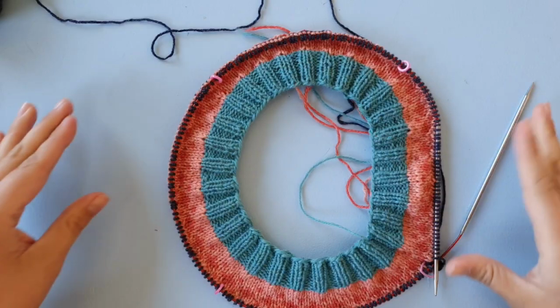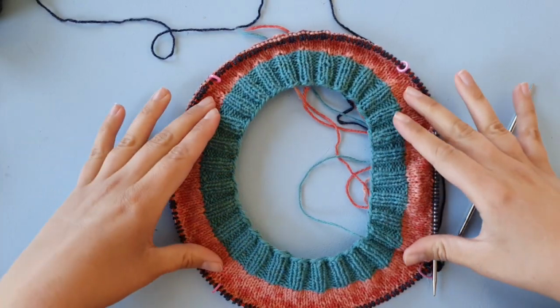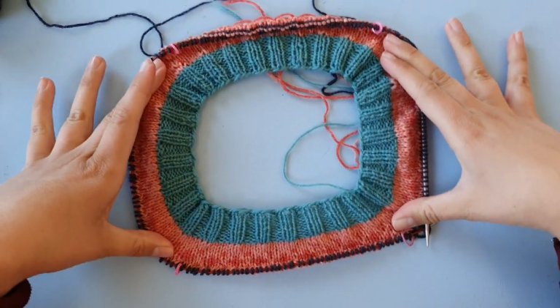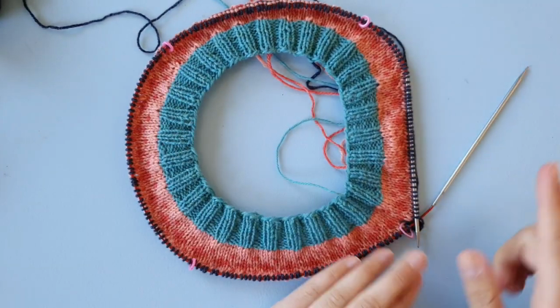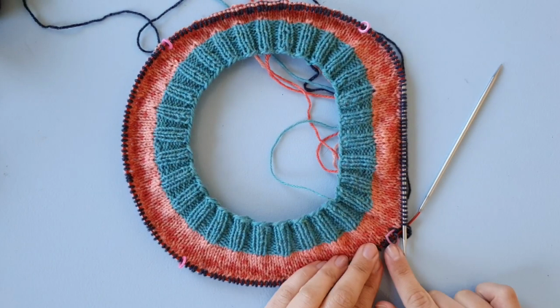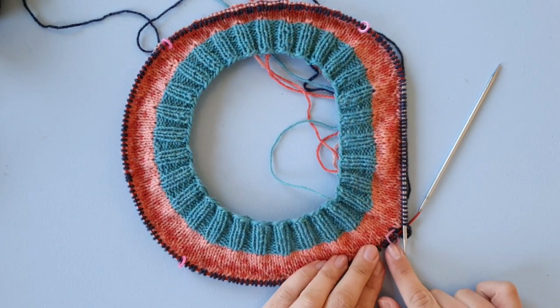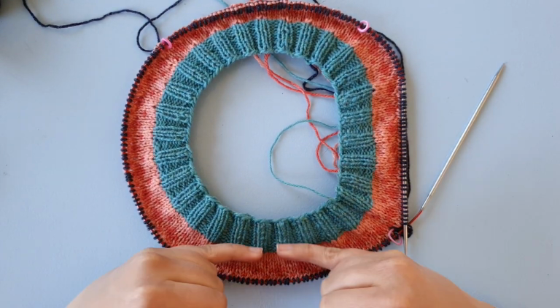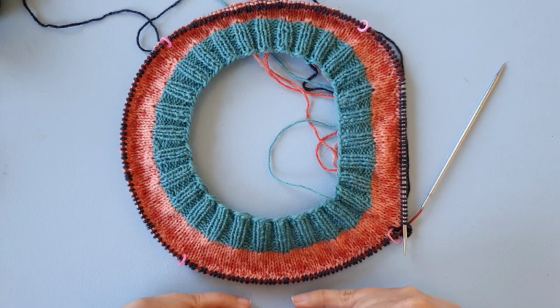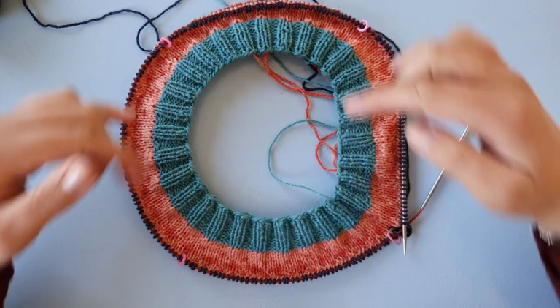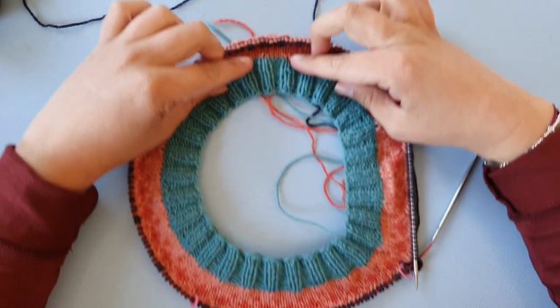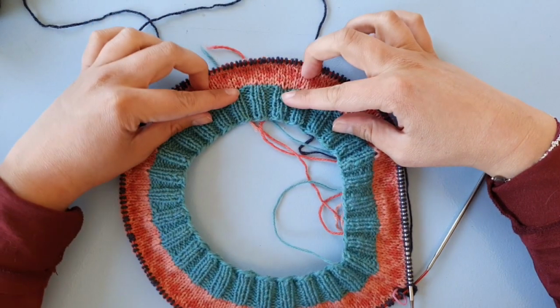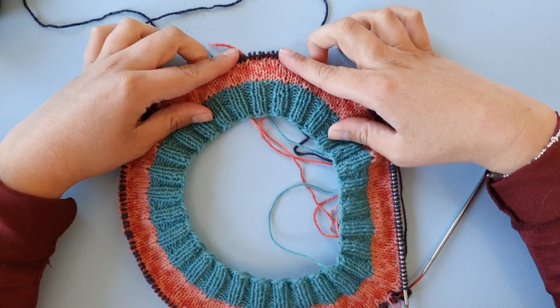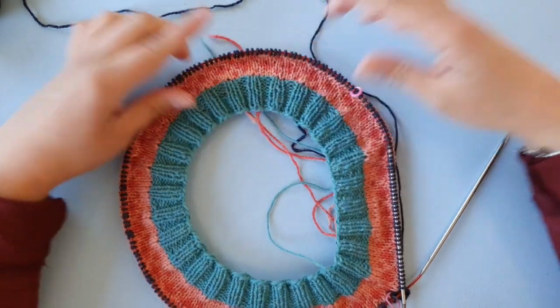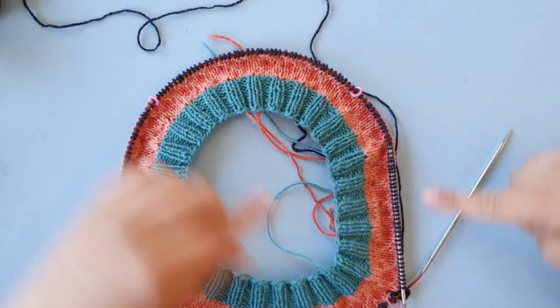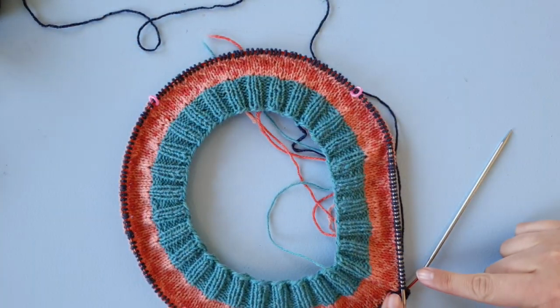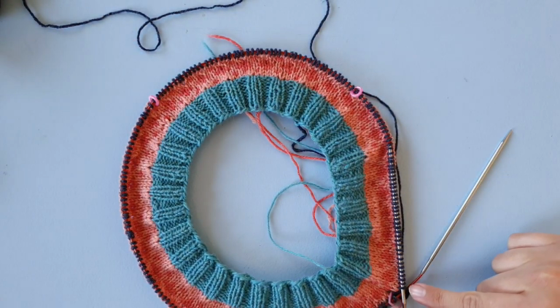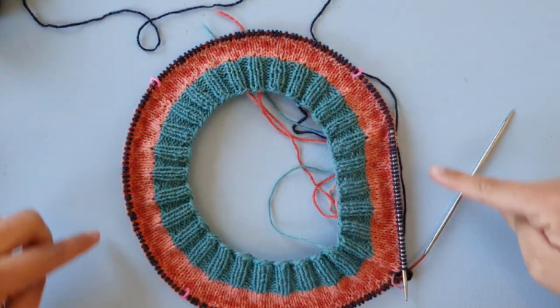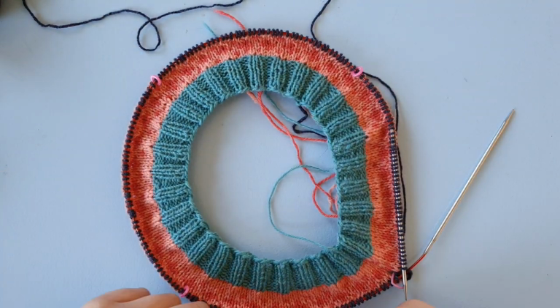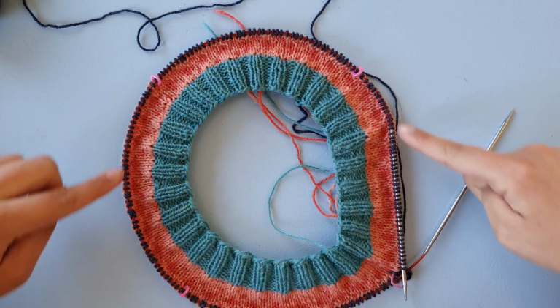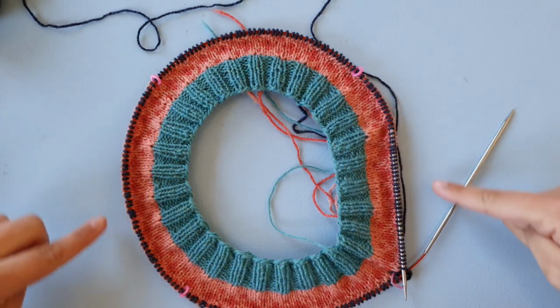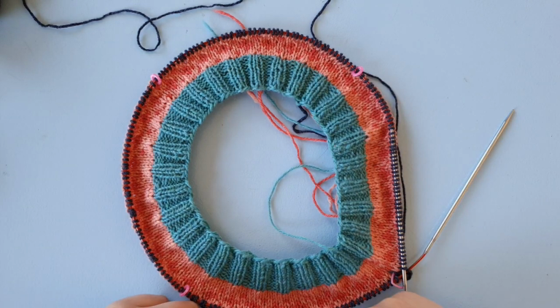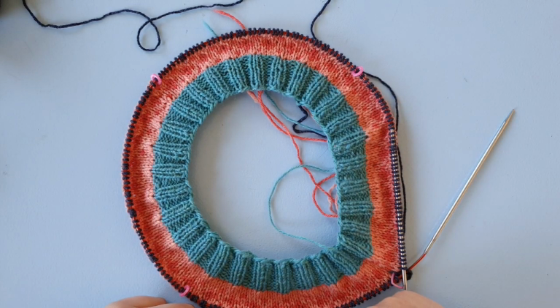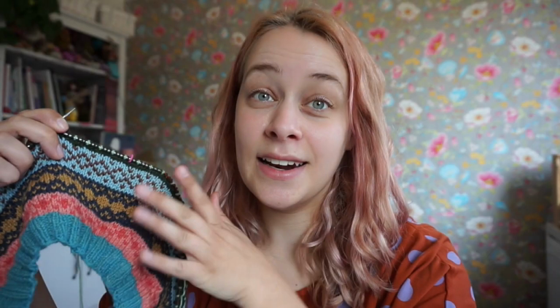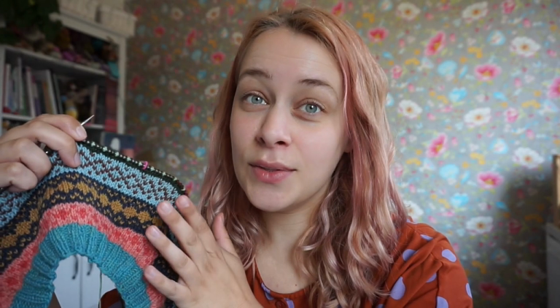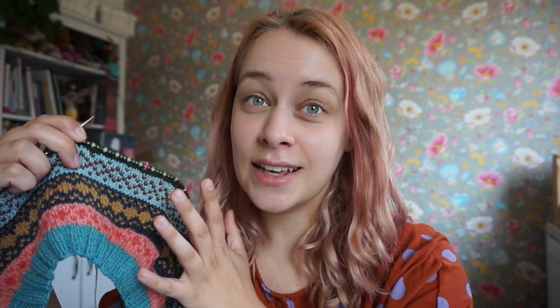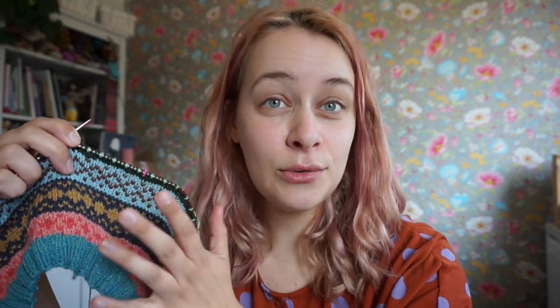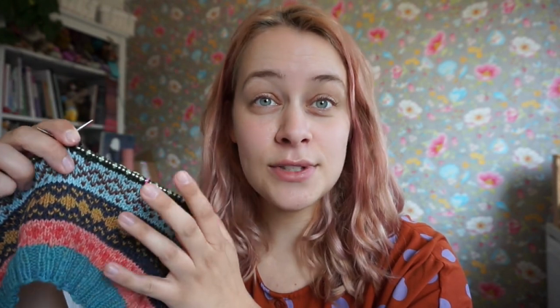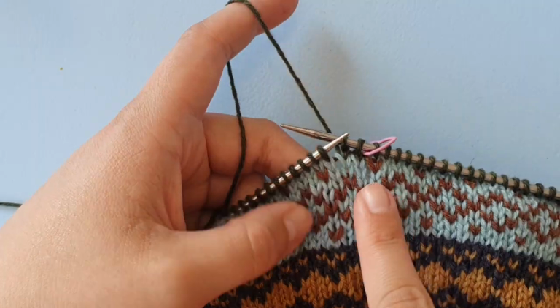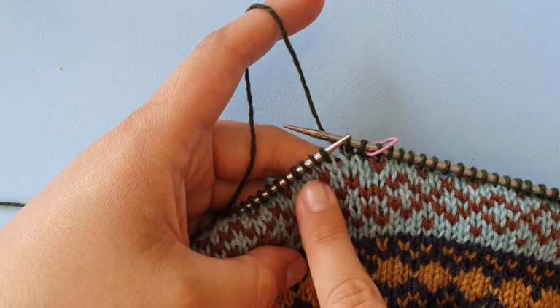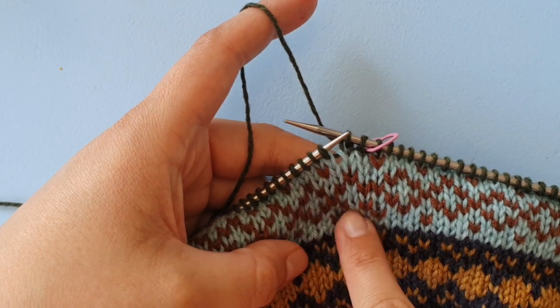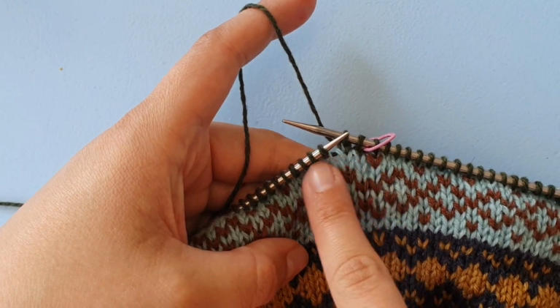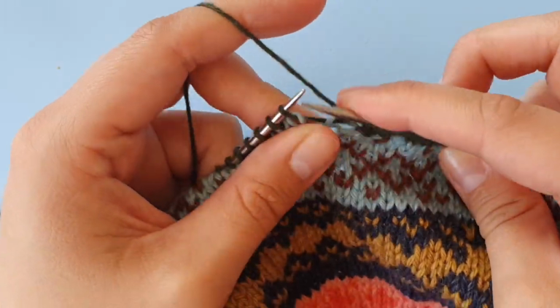We will also be knitting short rows to adjust the fit of your sweater and make it more comfortable to wear. Learn valuable tips and tricks along the way, like picking up stitches for the sleeves, and have fun knitting along with others and sharing your progress.